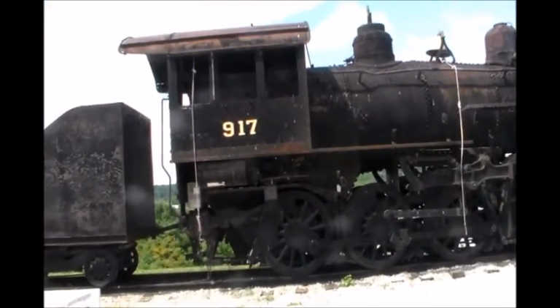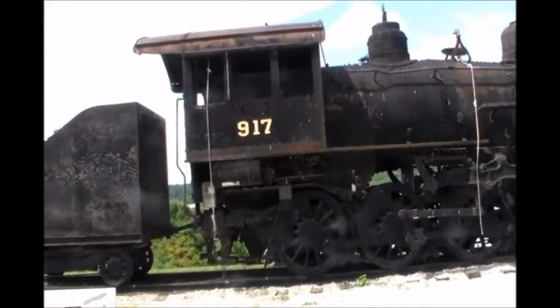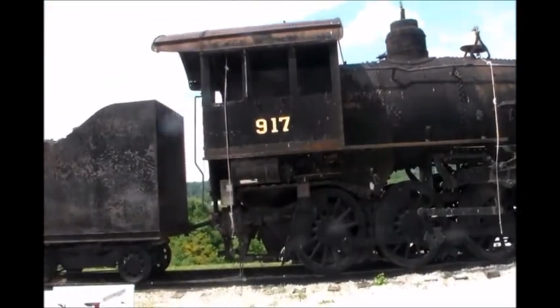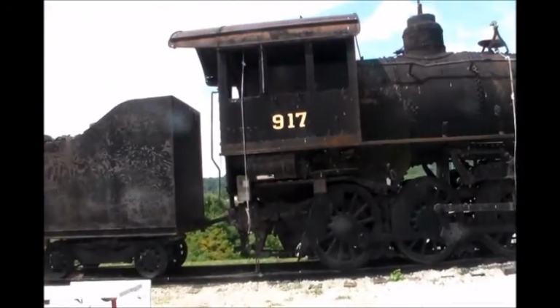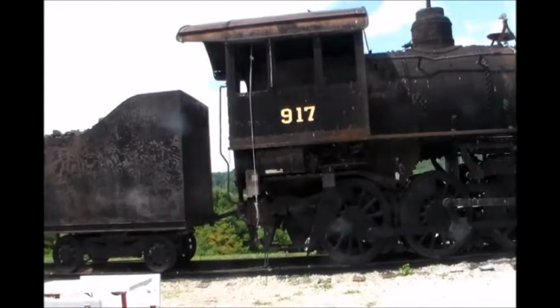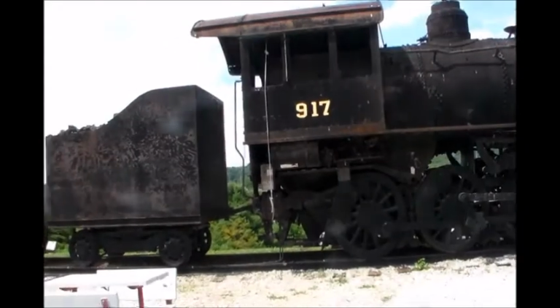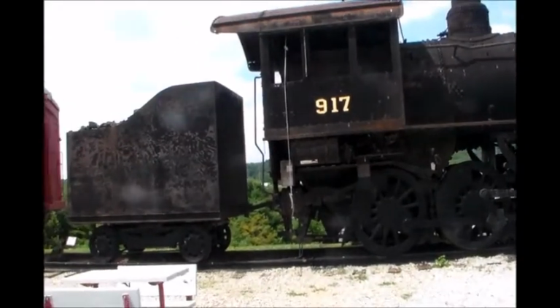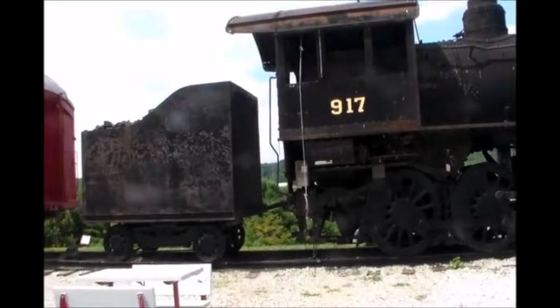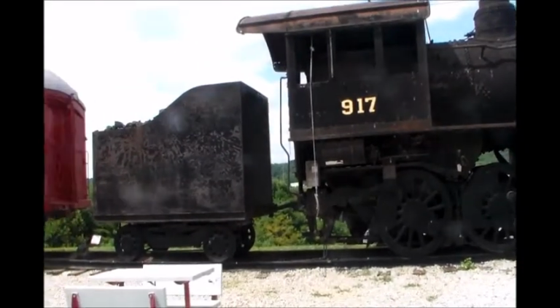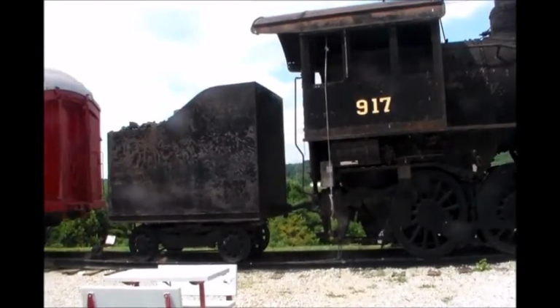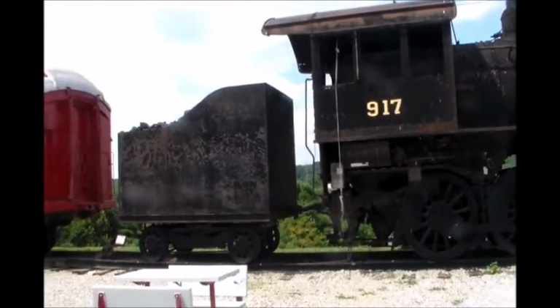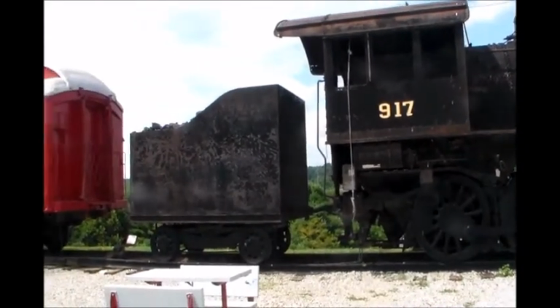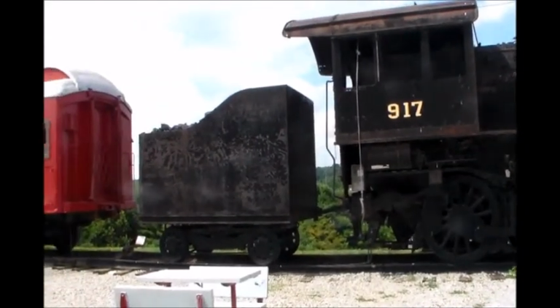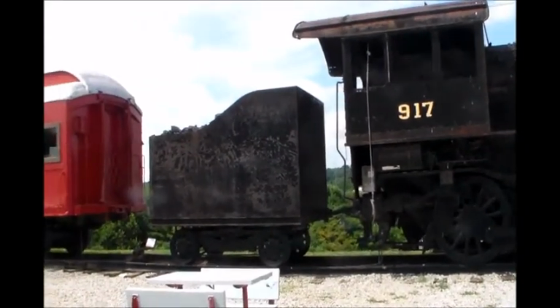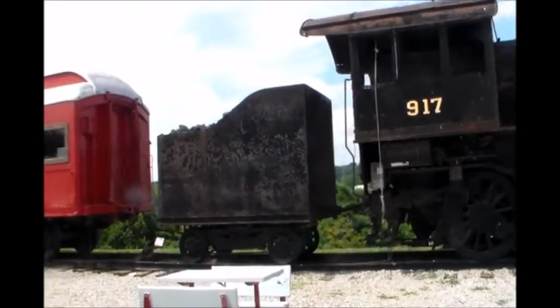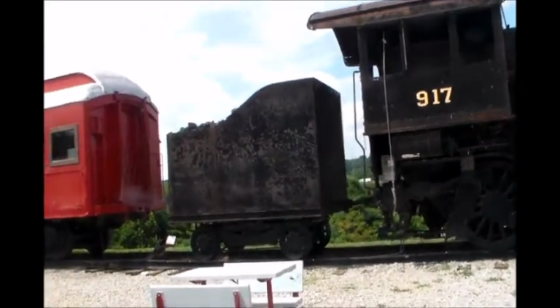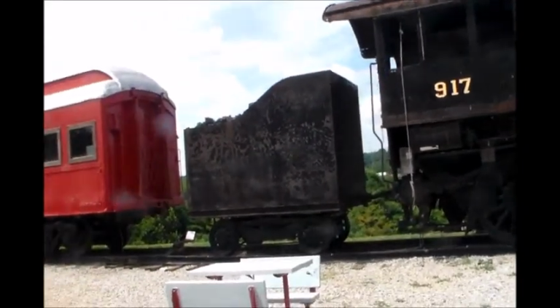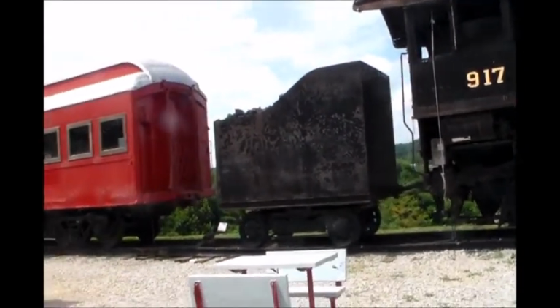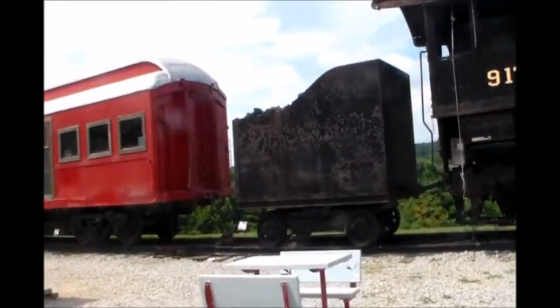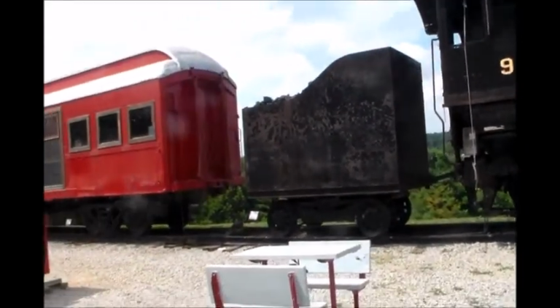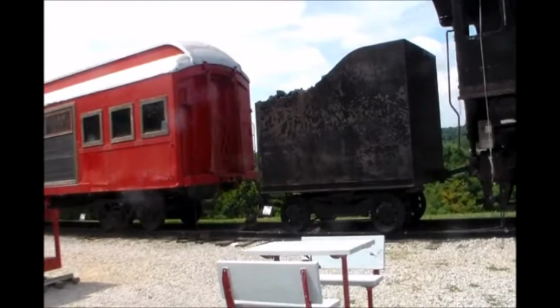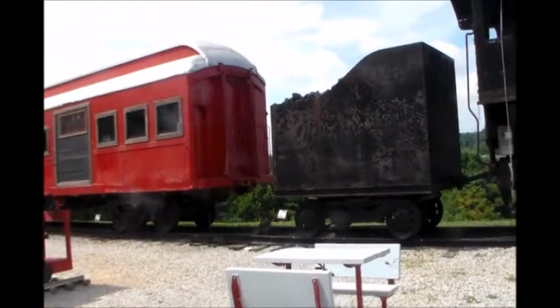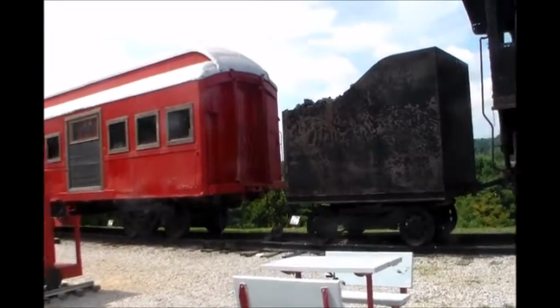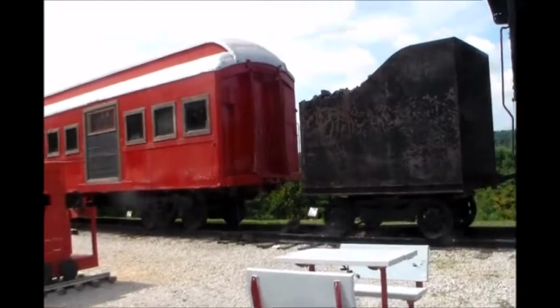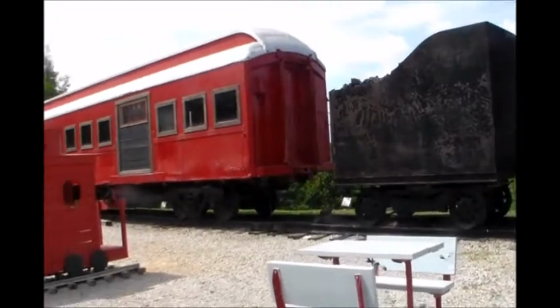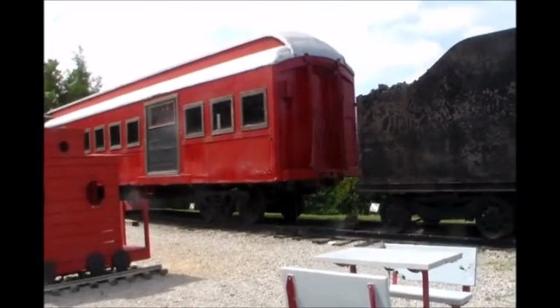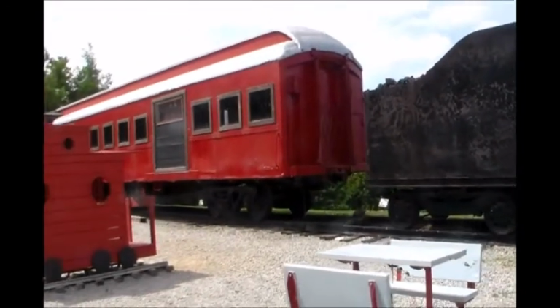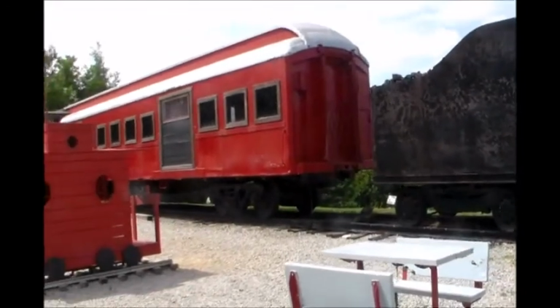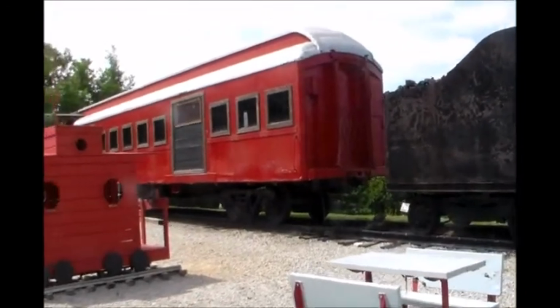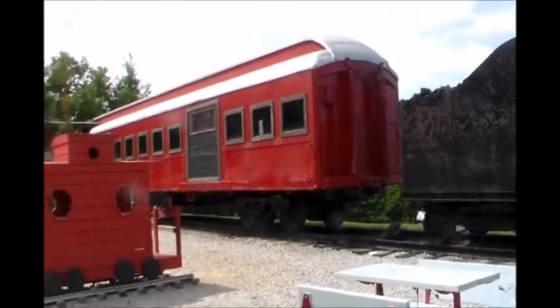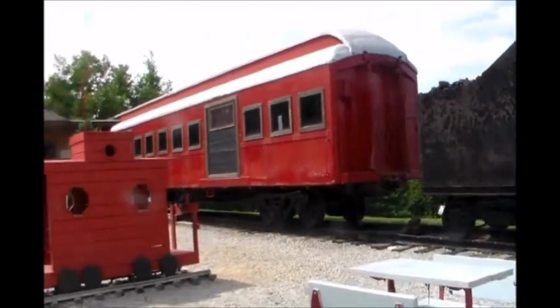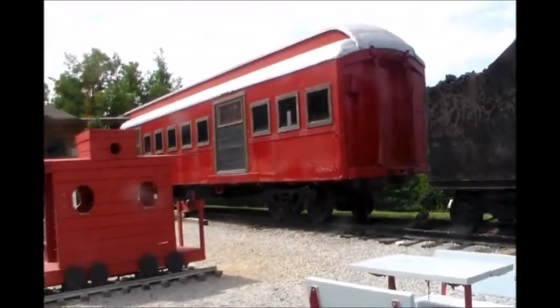Look at there — looks like it's moving. There's the coal car, and then we have a passenger car behind that.